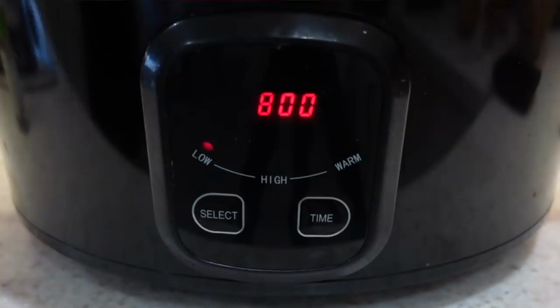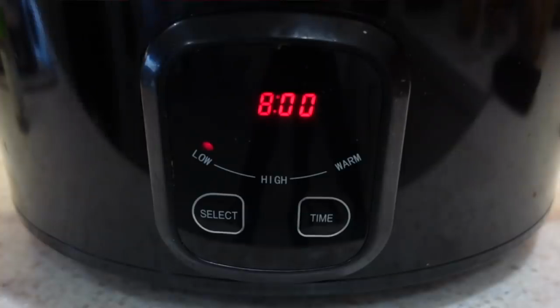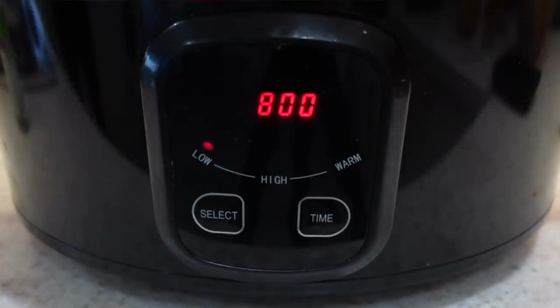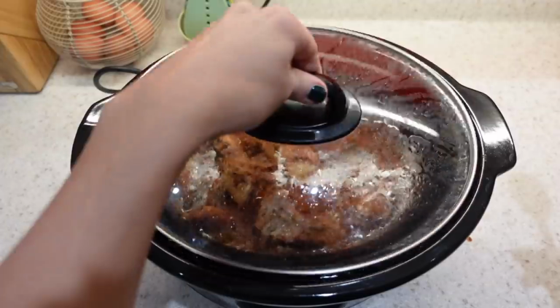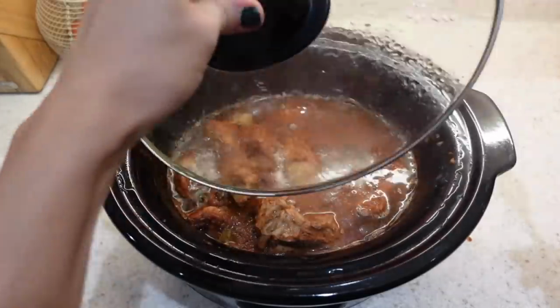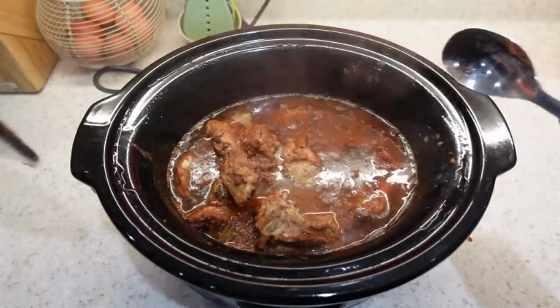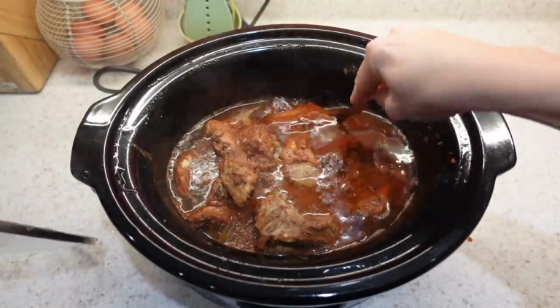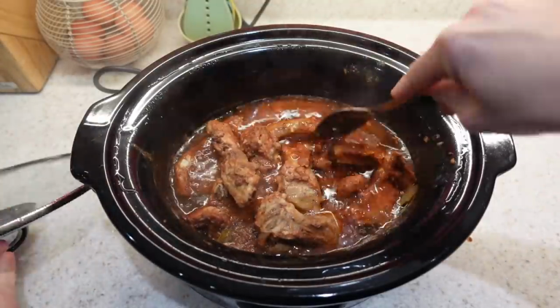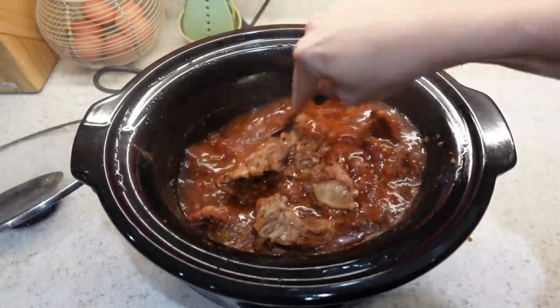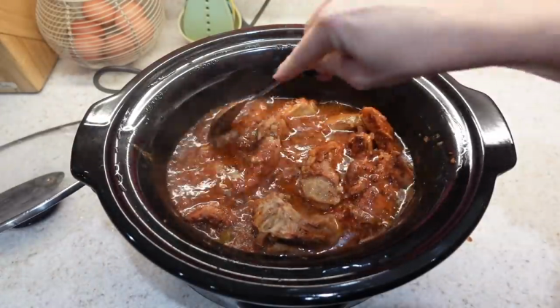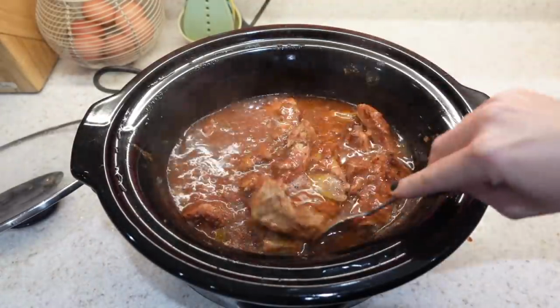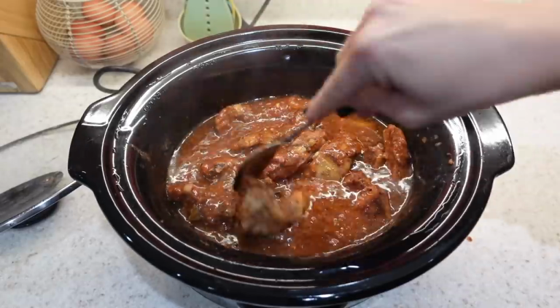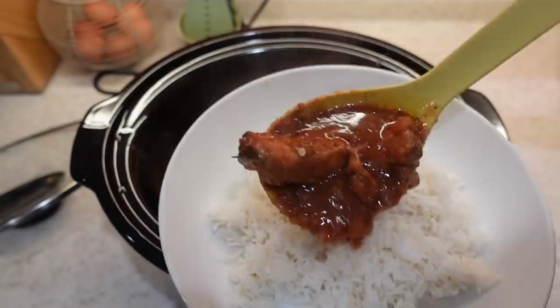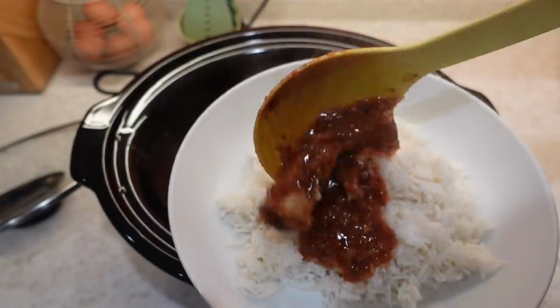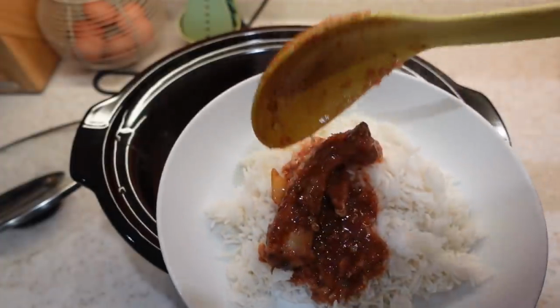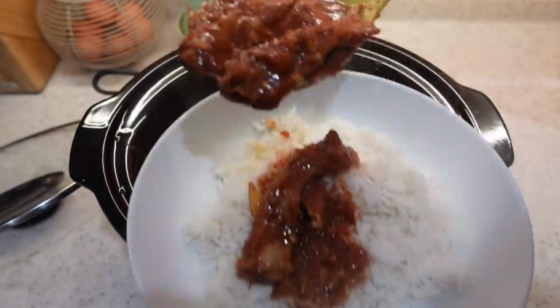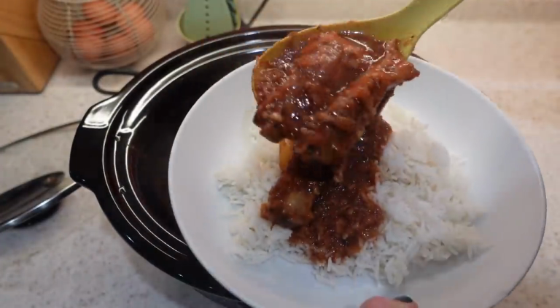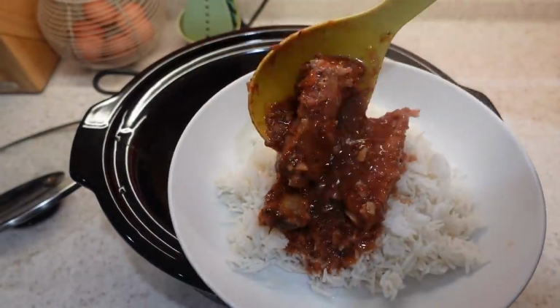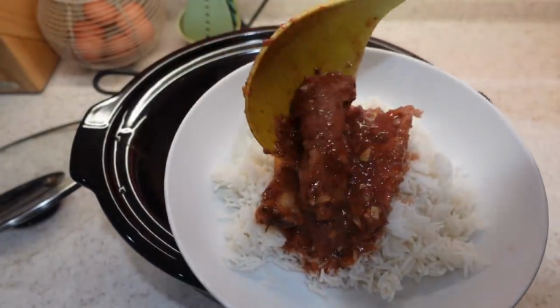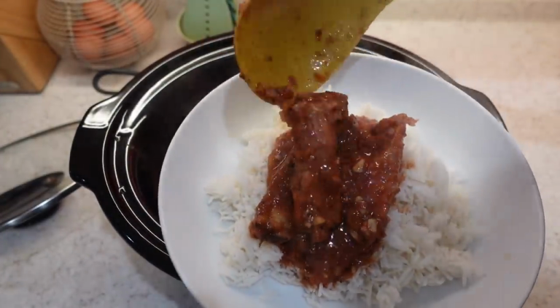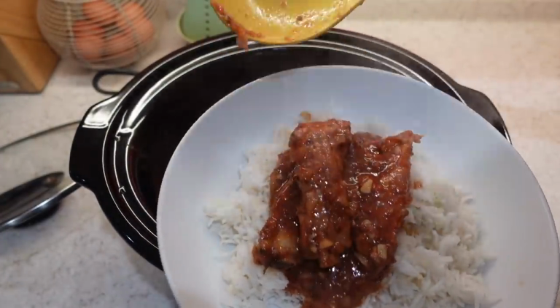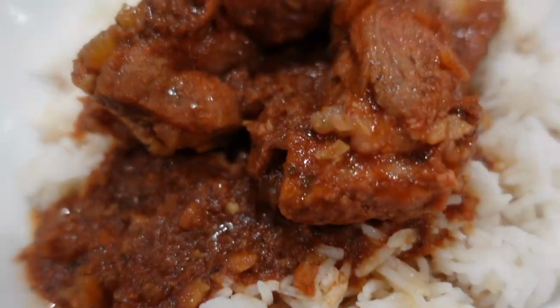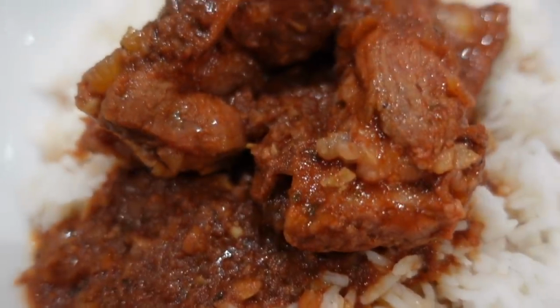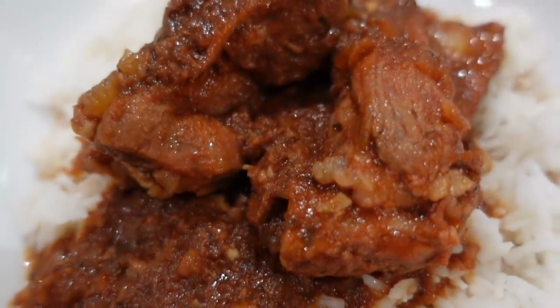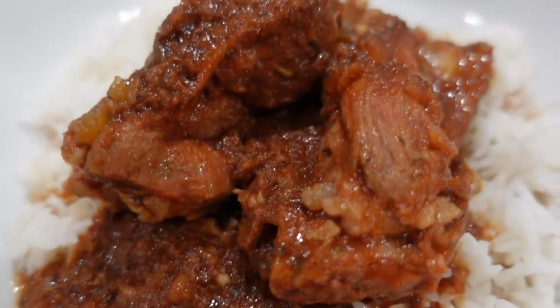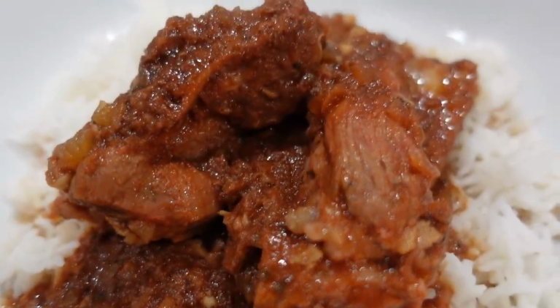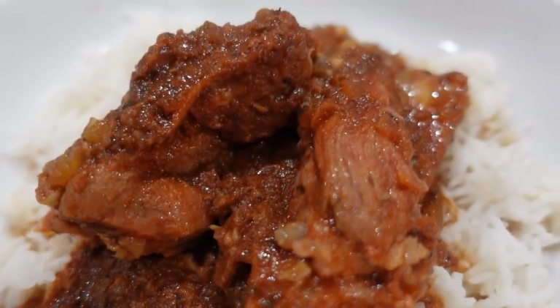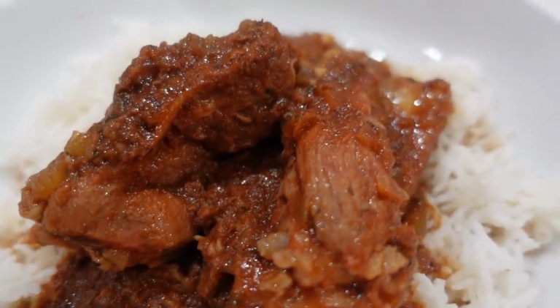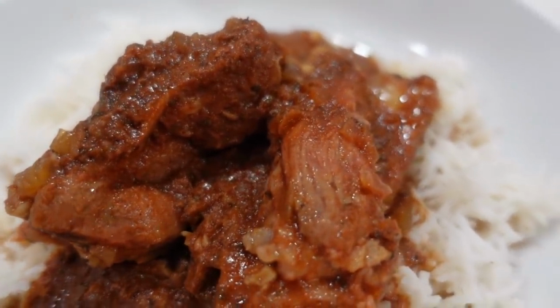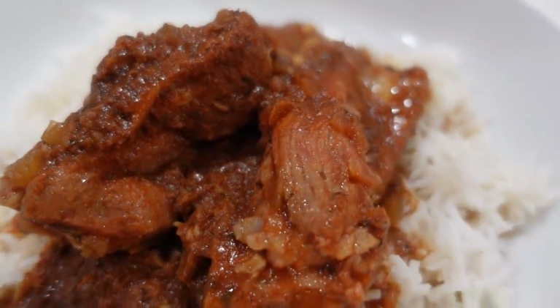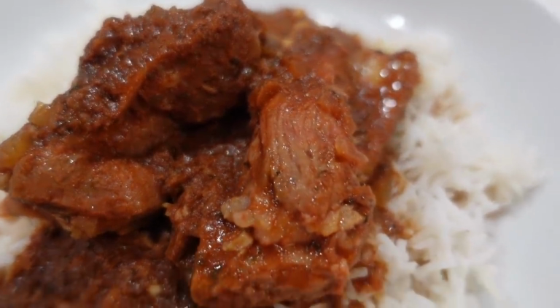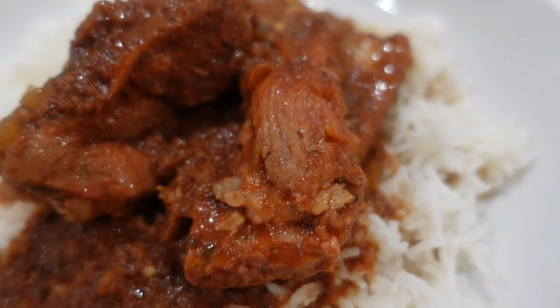I'll be serving this with some rice on the side, but you can serve it with wedges or whatever you fancy, or just by themselves as a little starter. We love it with rice because it's a saucy dish and the rice just works really well with it.